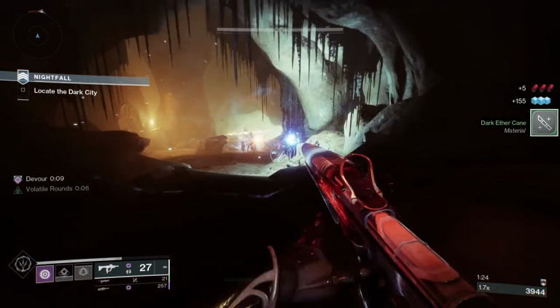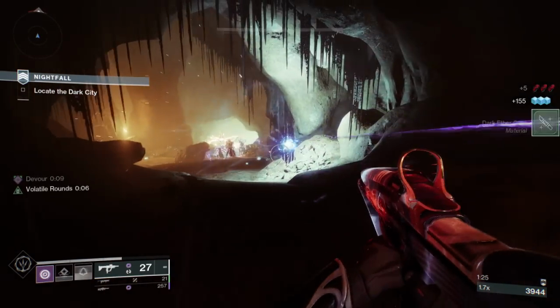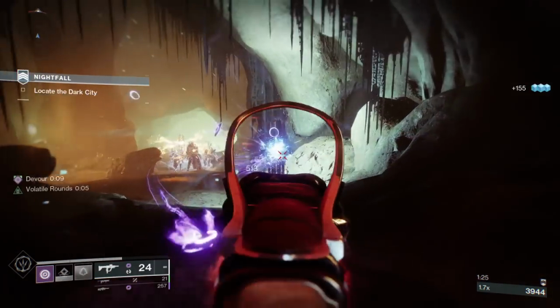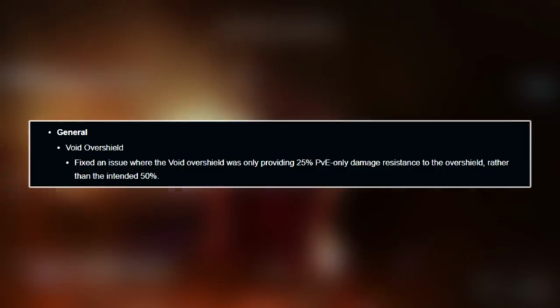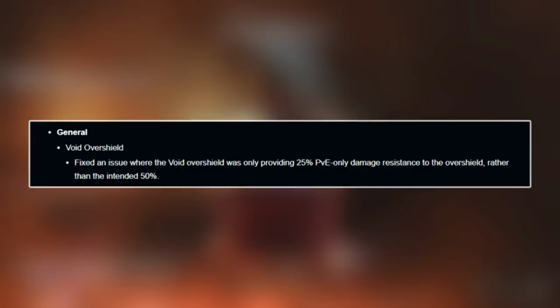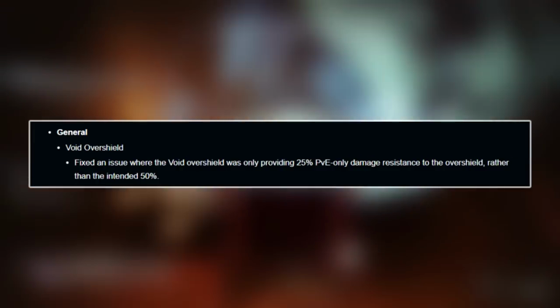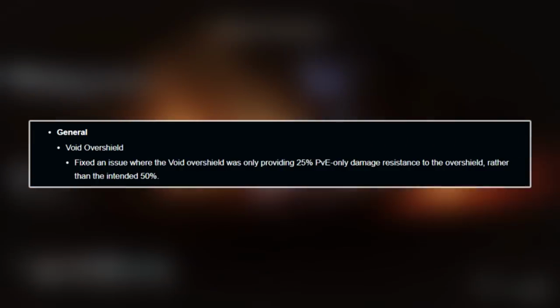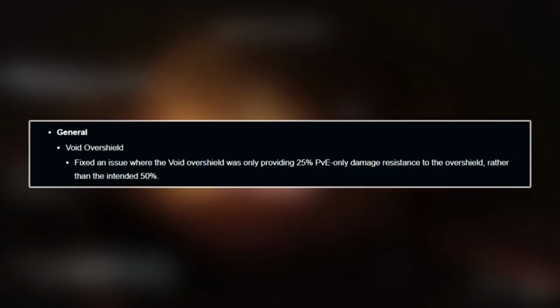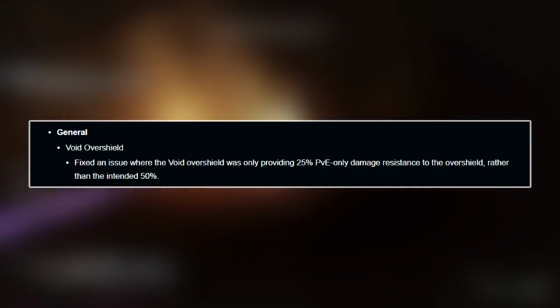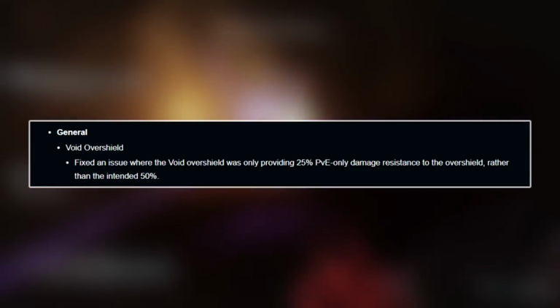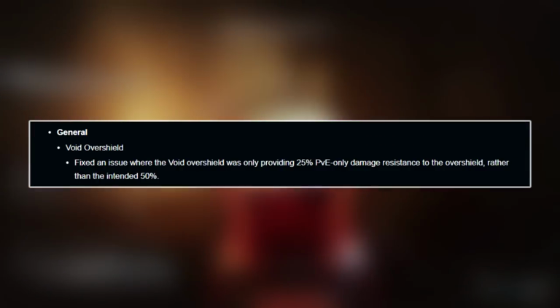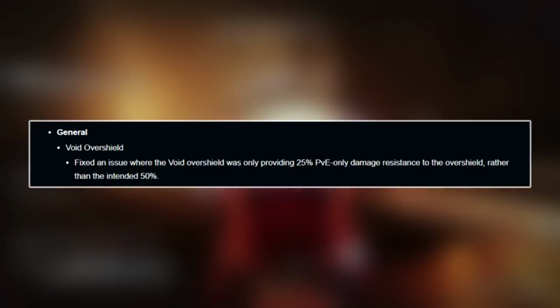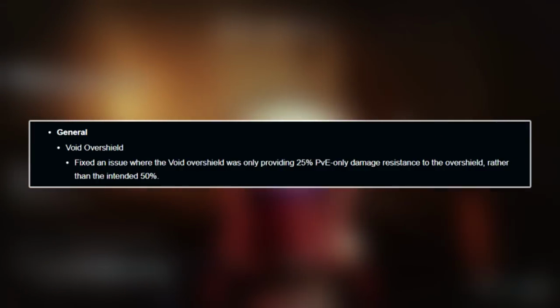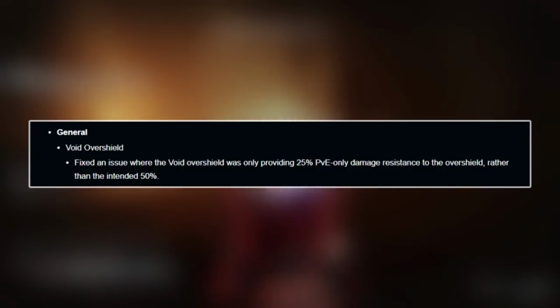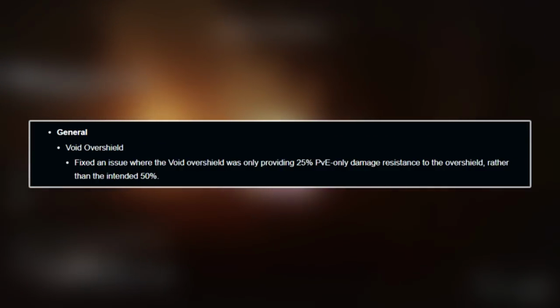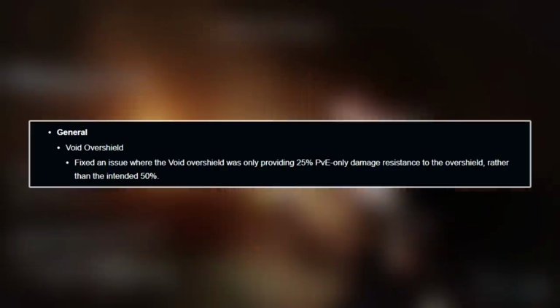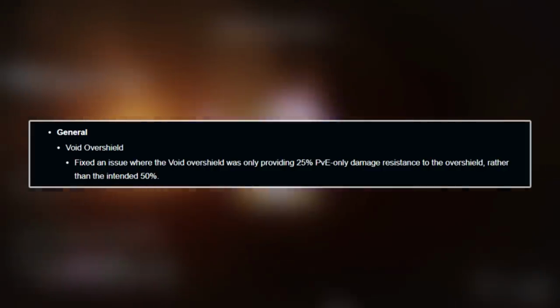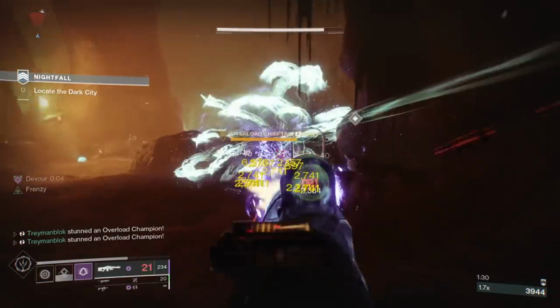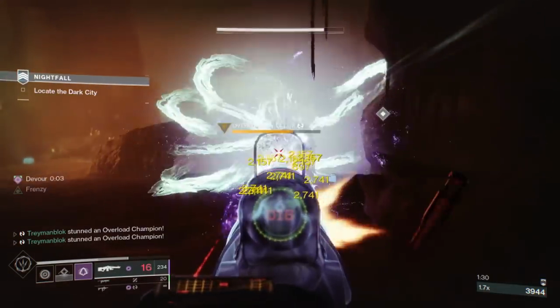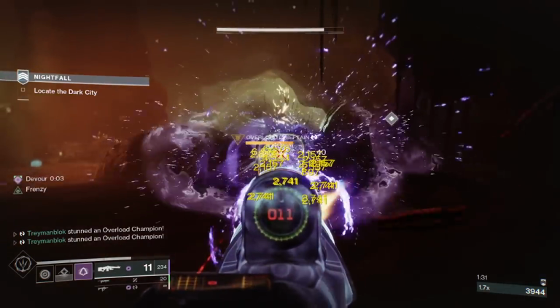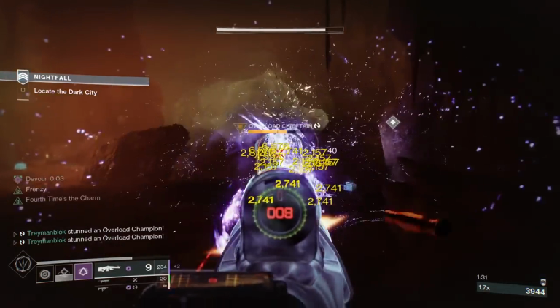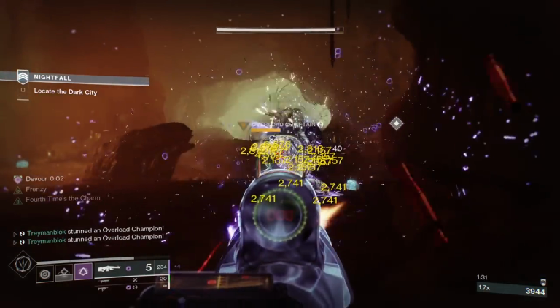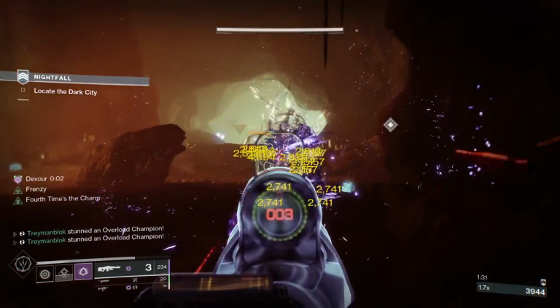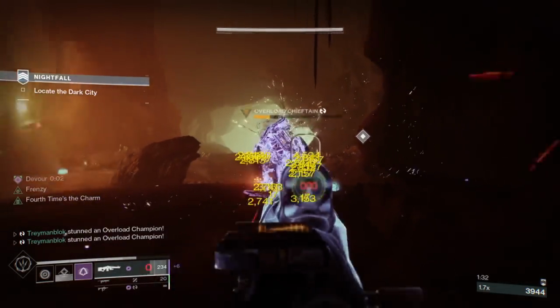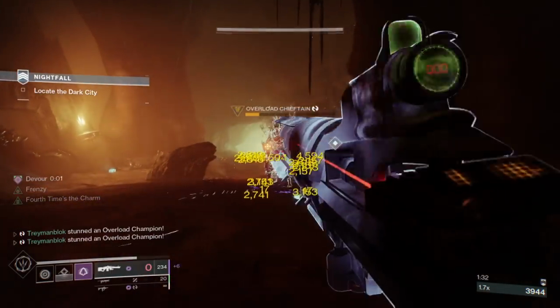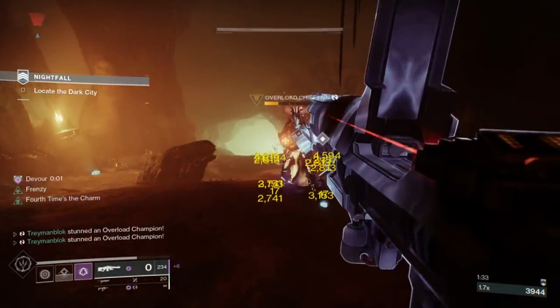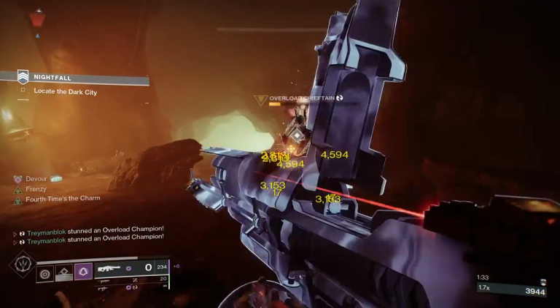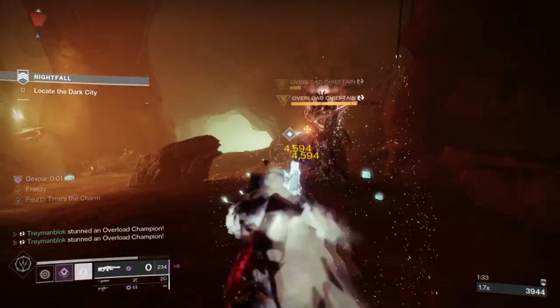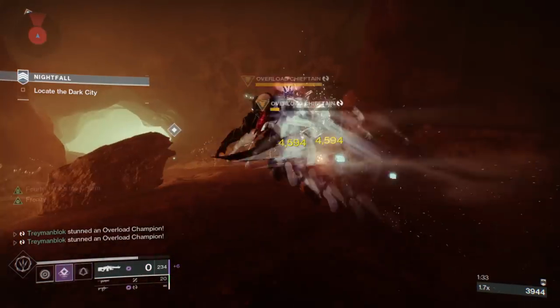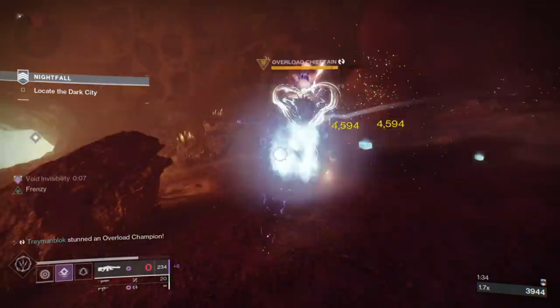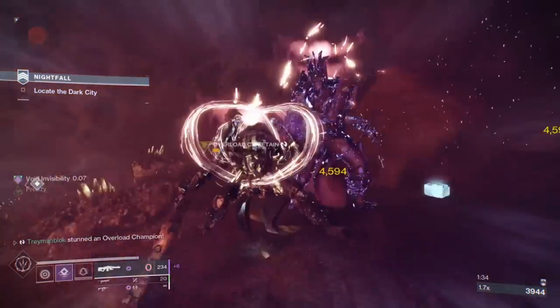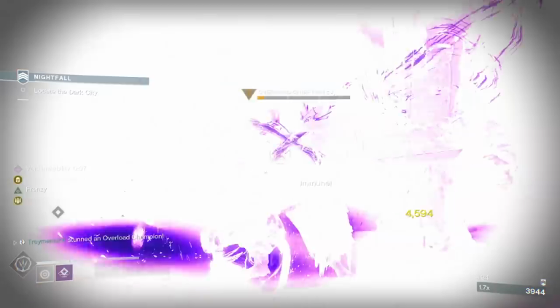Void overshields provide a 50% damage reduction while they're active and it does stack with resilience and Well of Tenacity as well as other damage reduction sources.